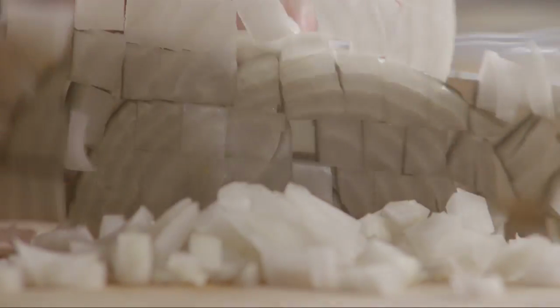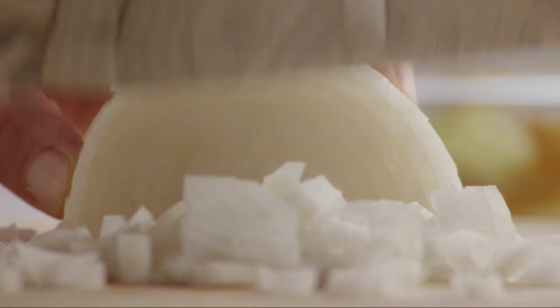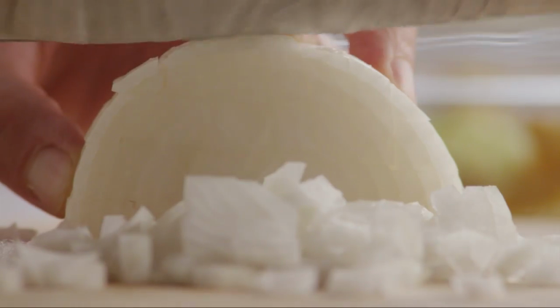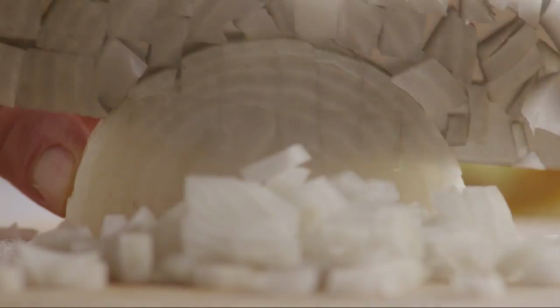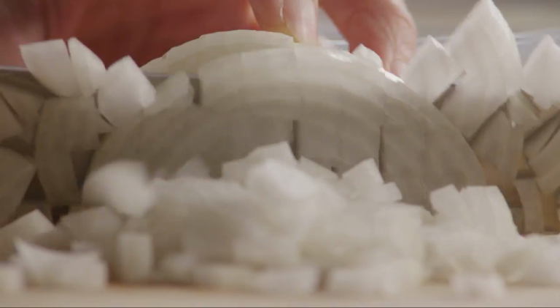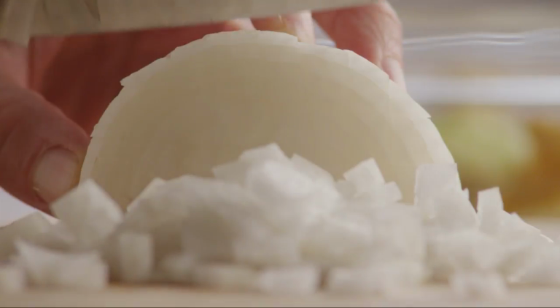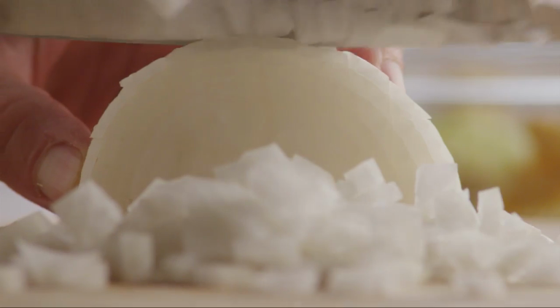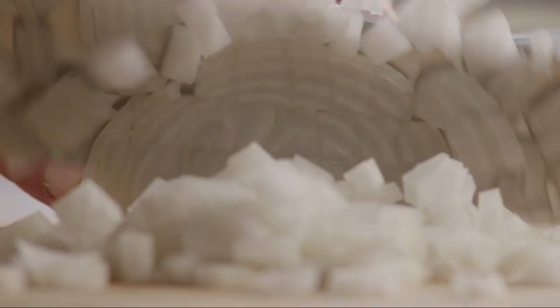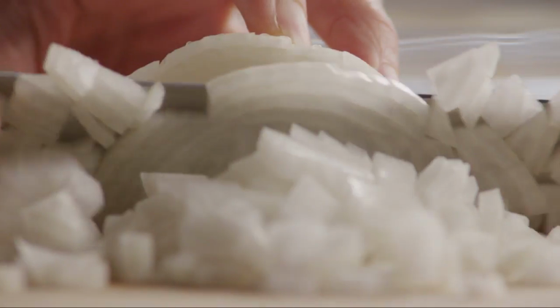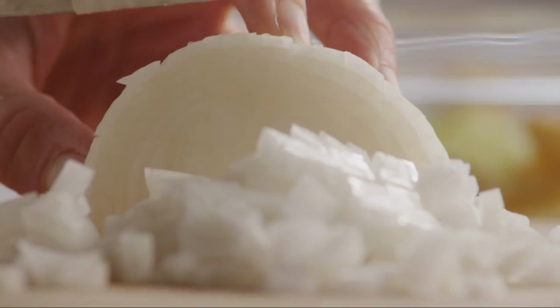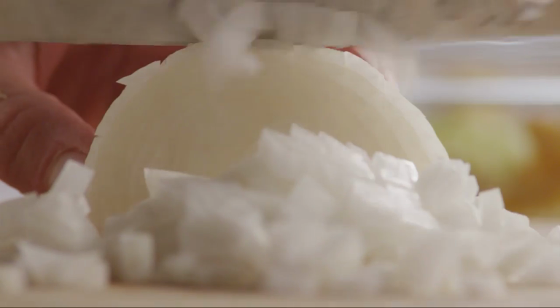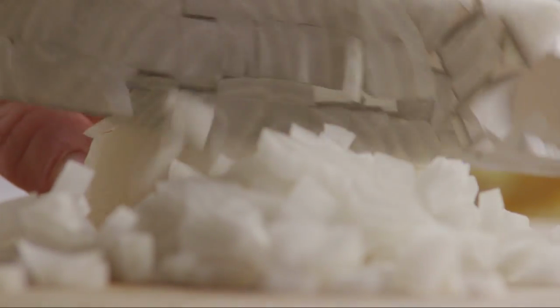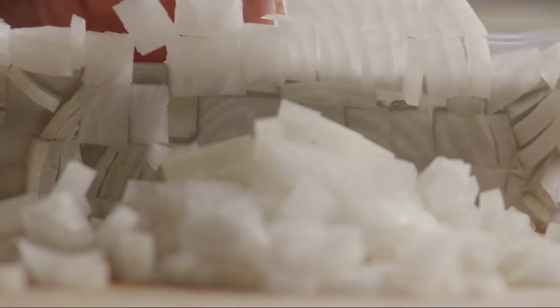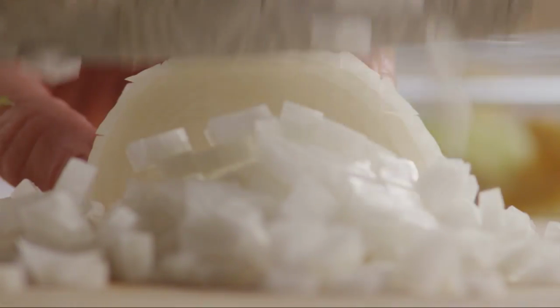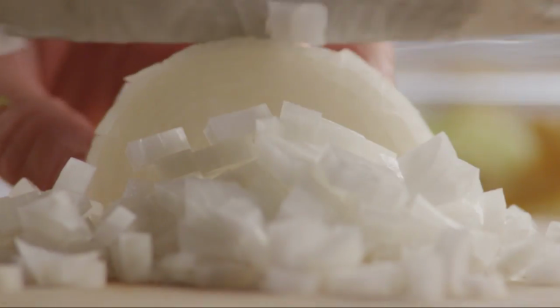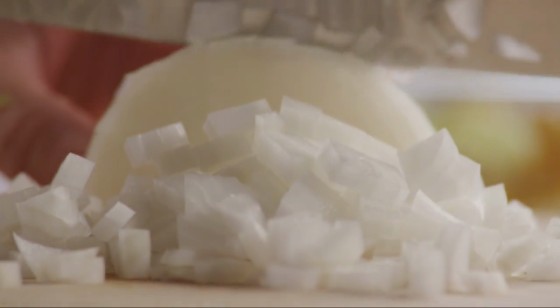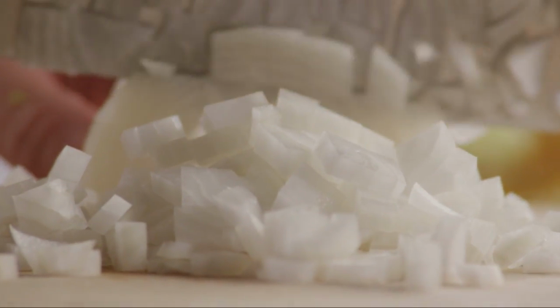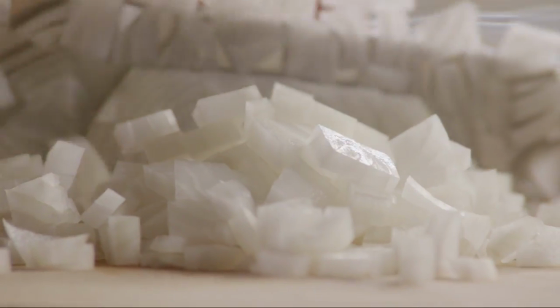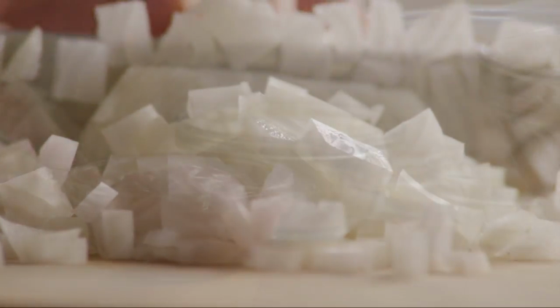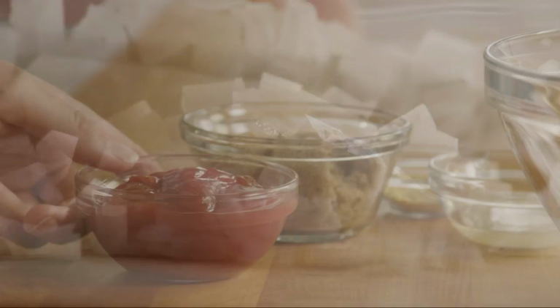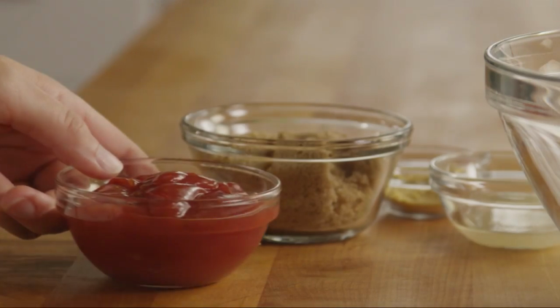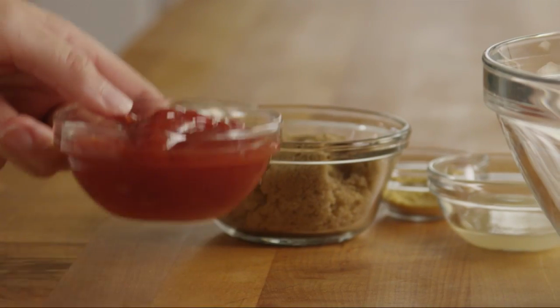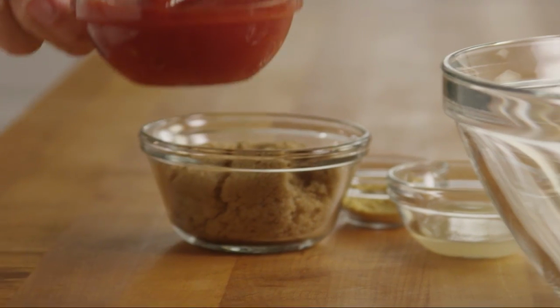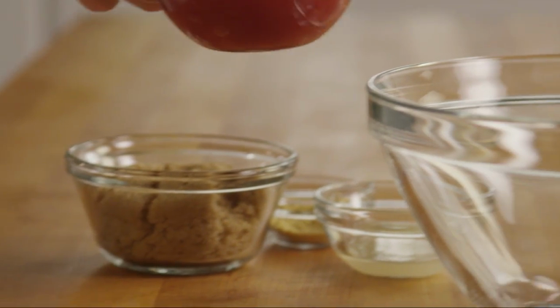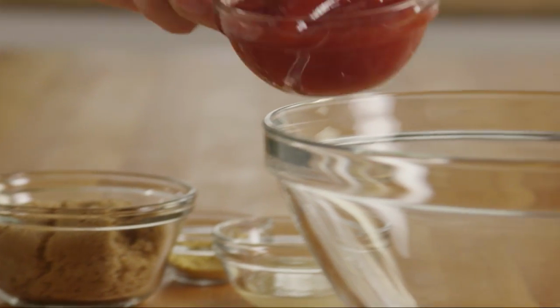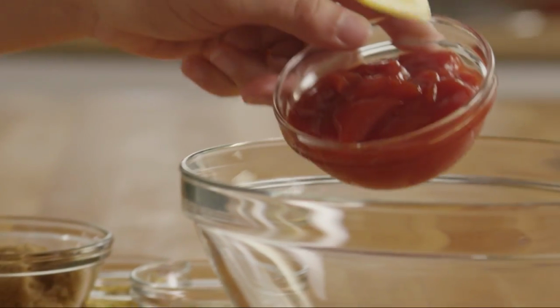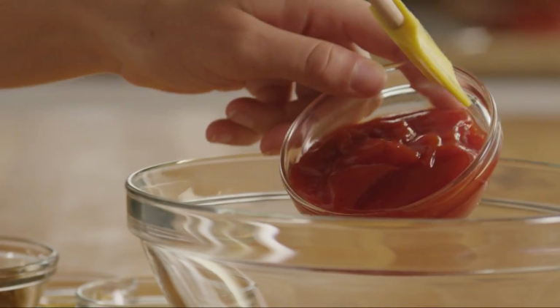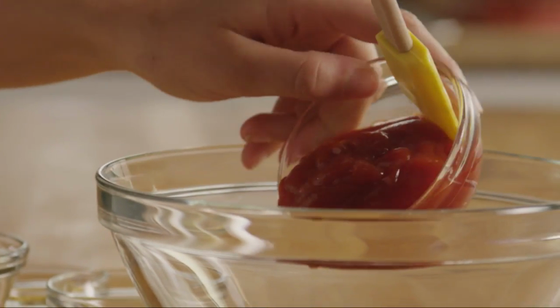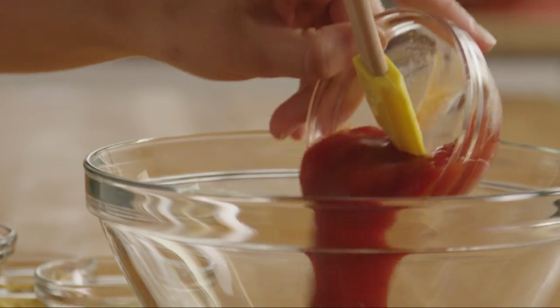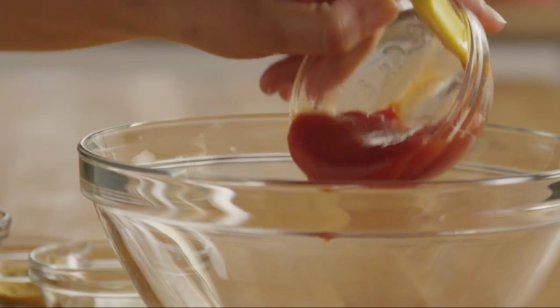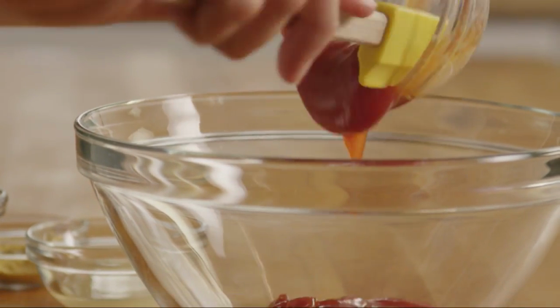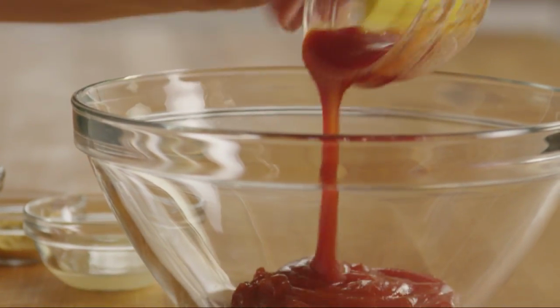Dice enough of an onion to make a quarter cup. Next, we'll make a glaze for the meatloaf. Put a half cup of ketchup into a medium bowl.